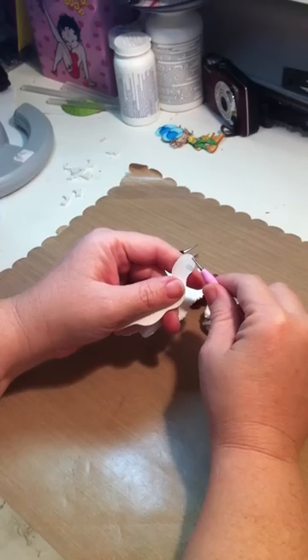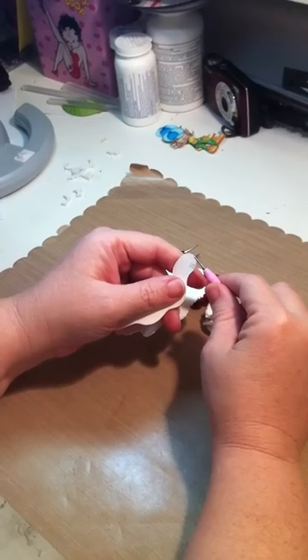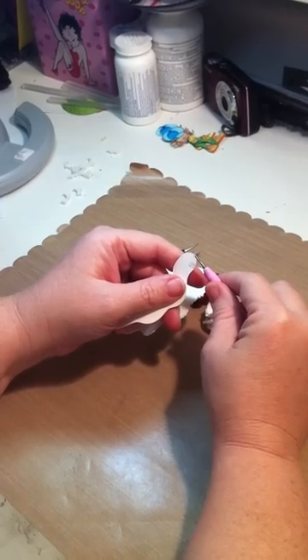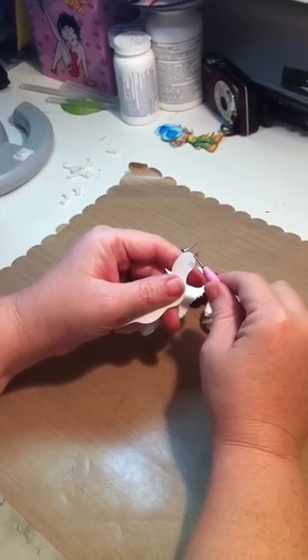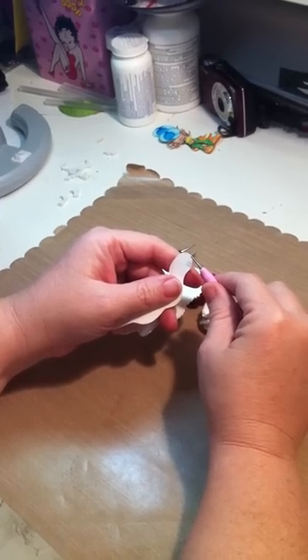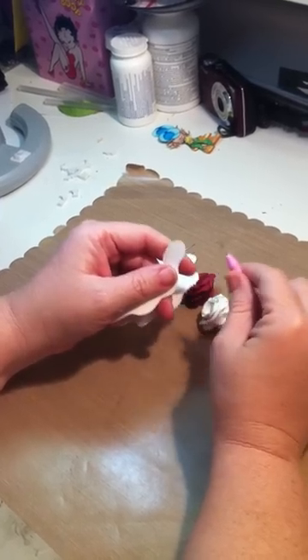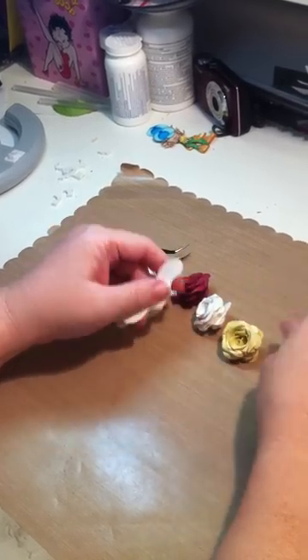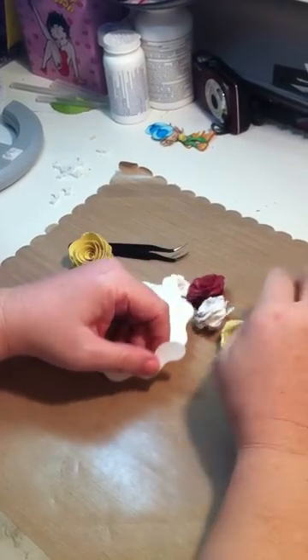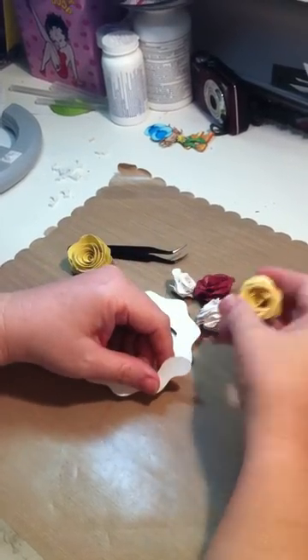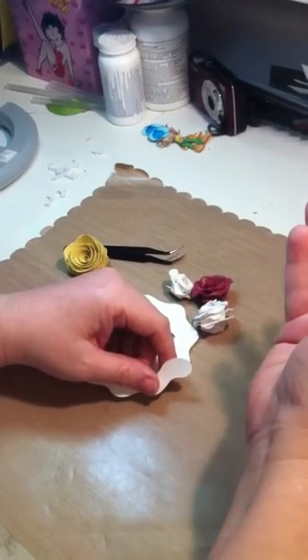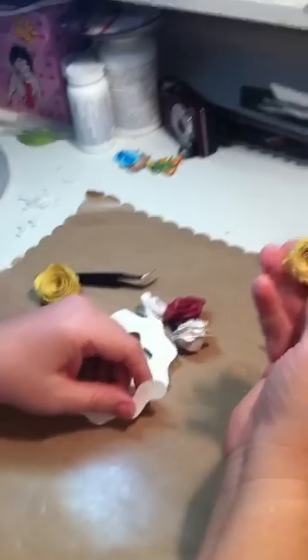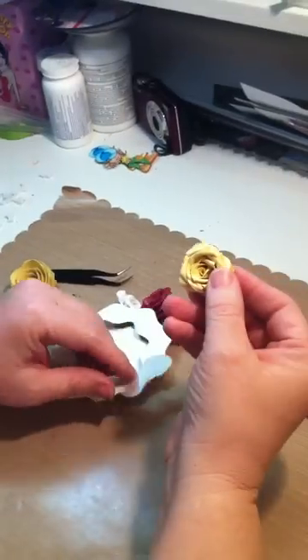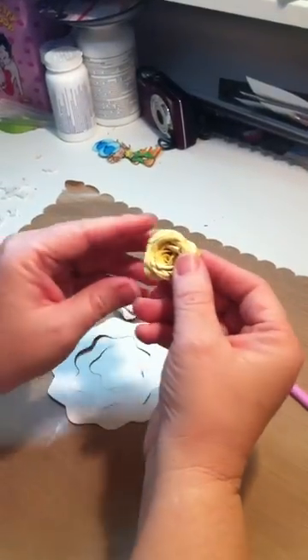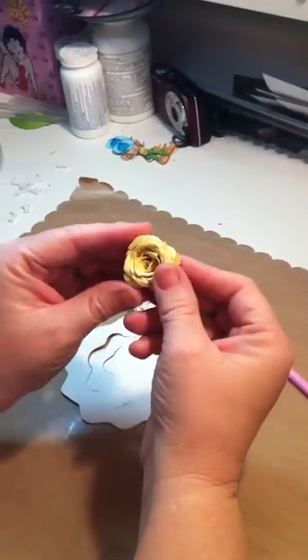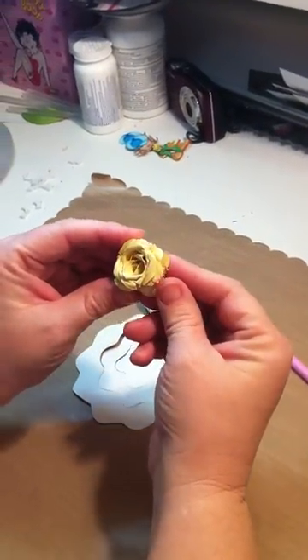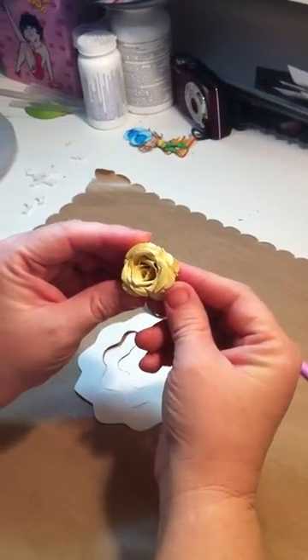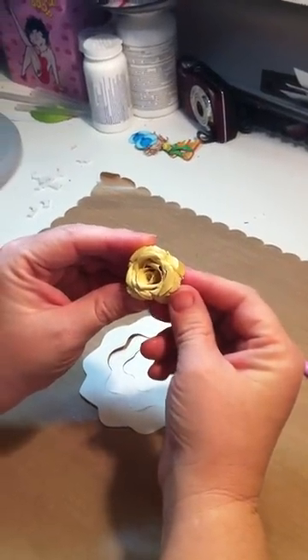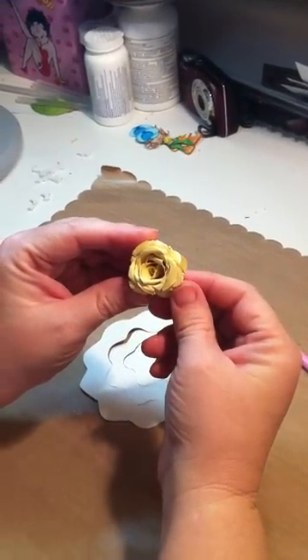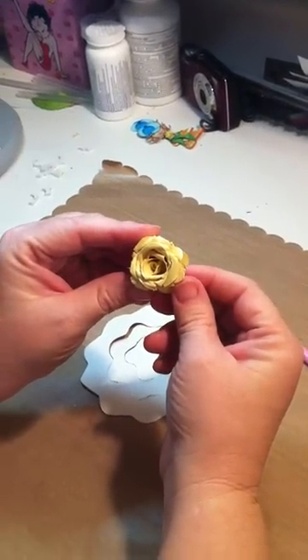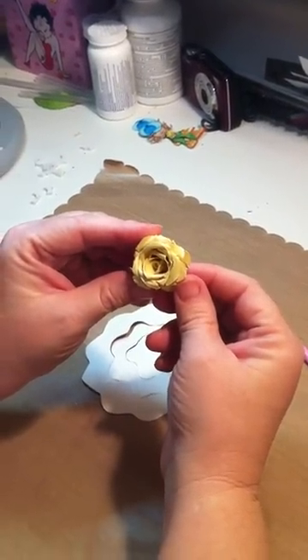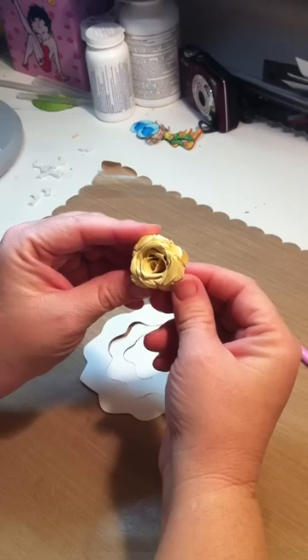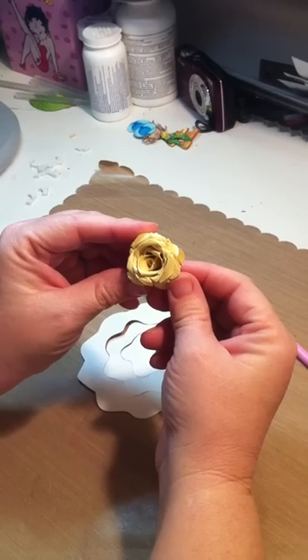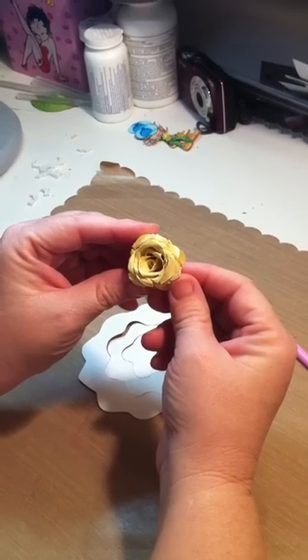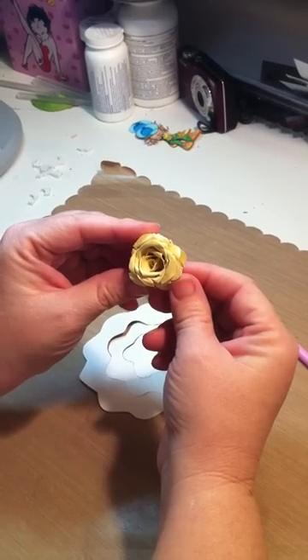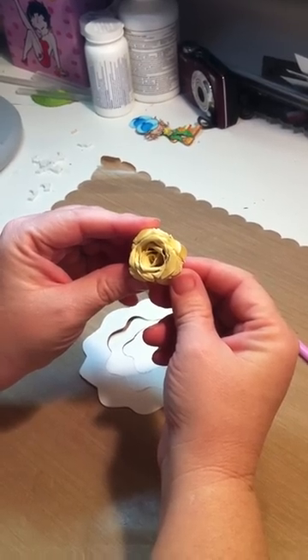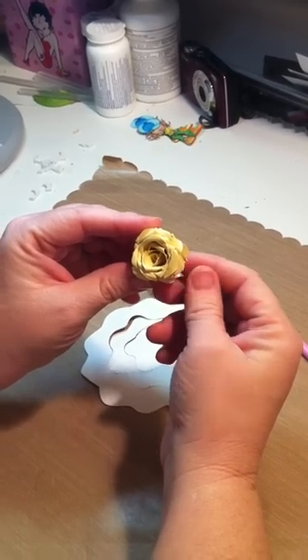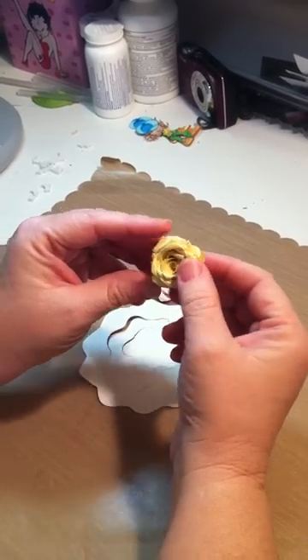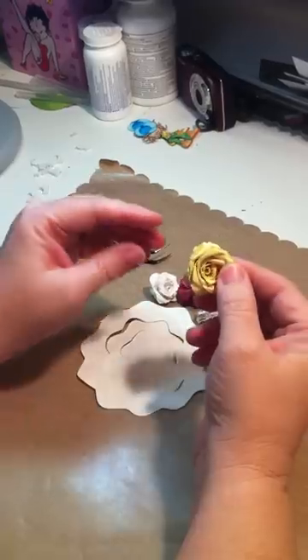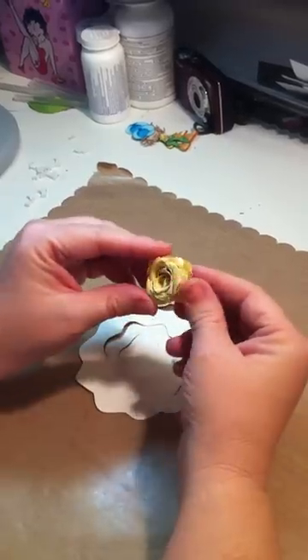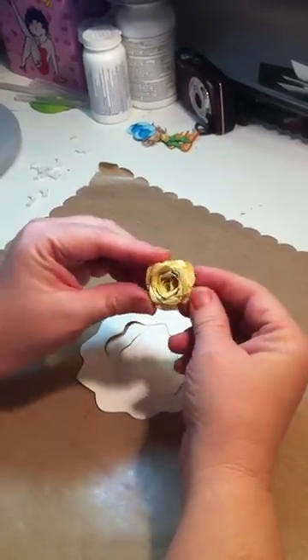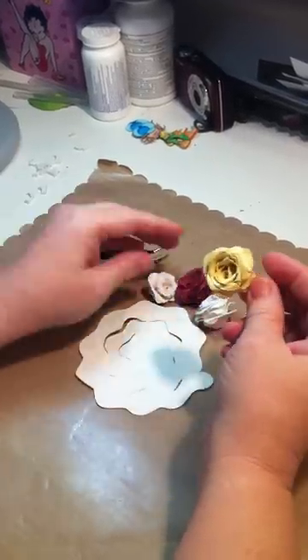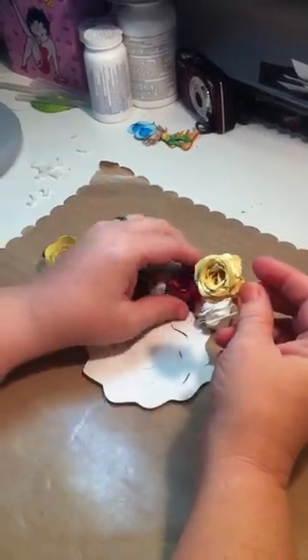It's Scrappin' with Z. Today I'm going to show you how to make a rose. These are from Penny Duncan's Files. You can find them at pennyduncancreations.com and I love making them.